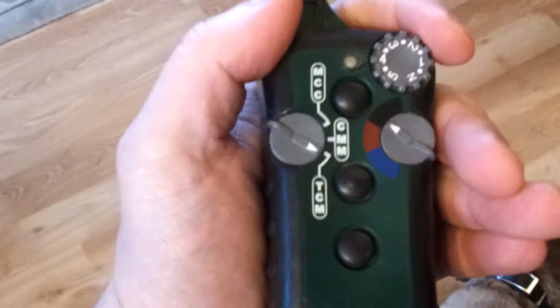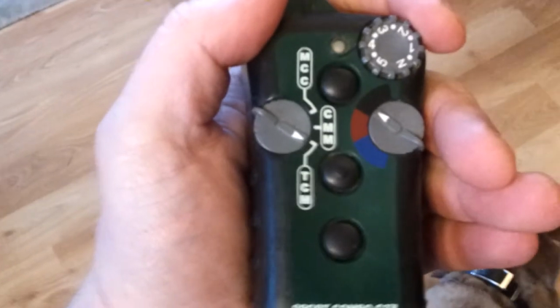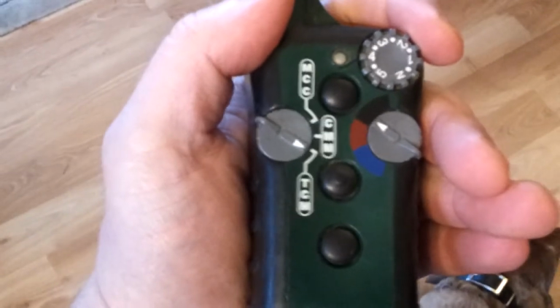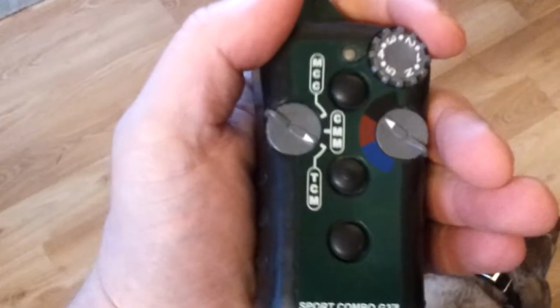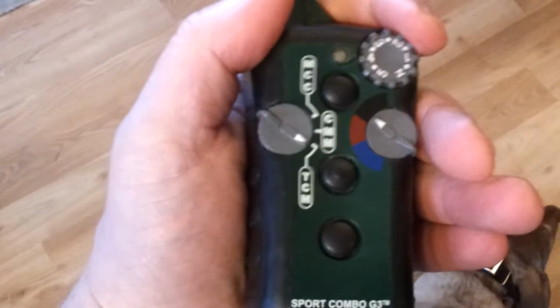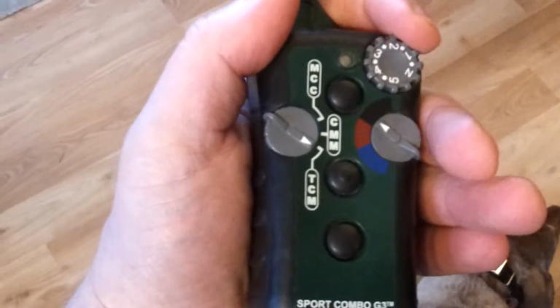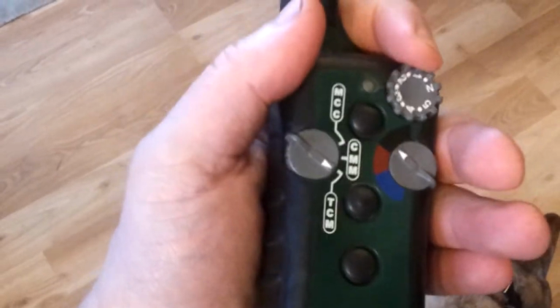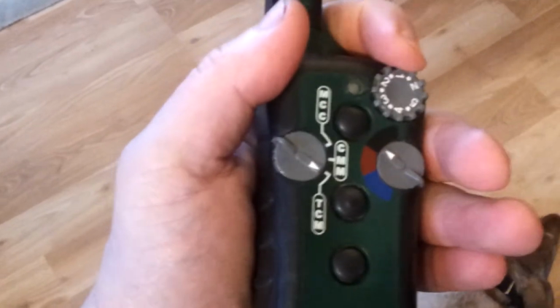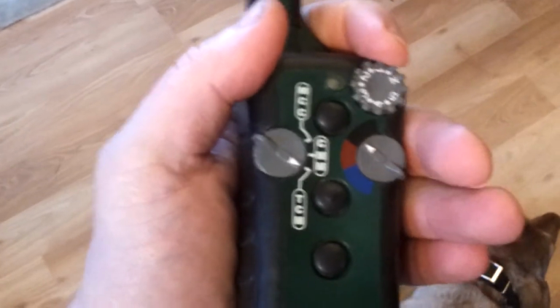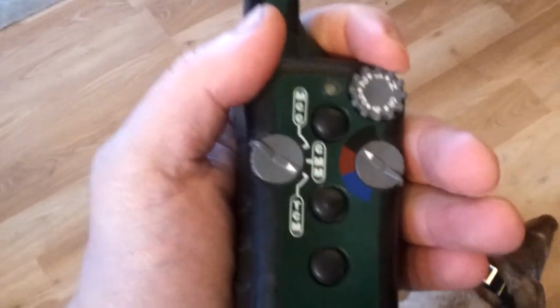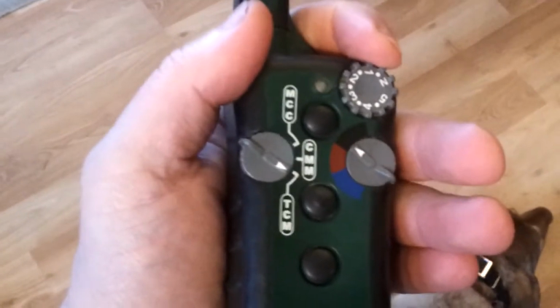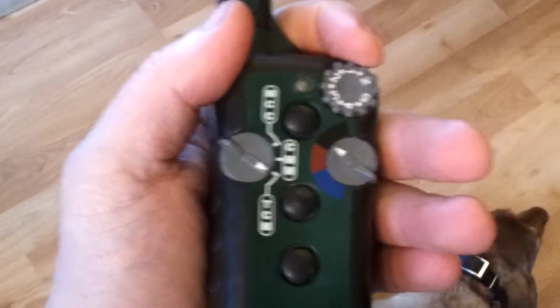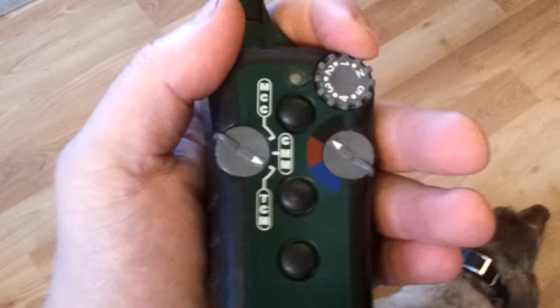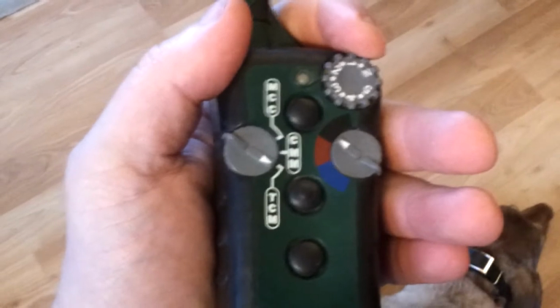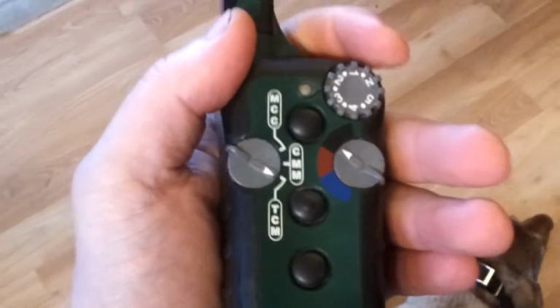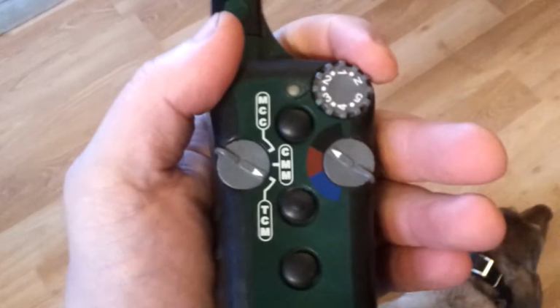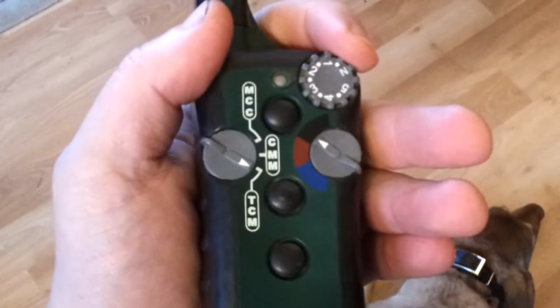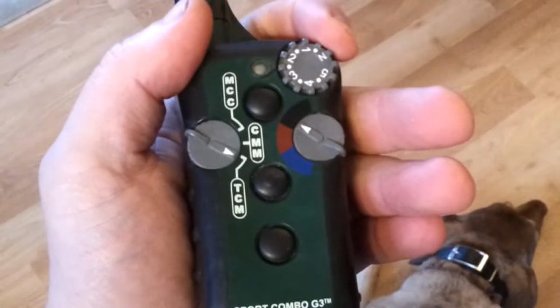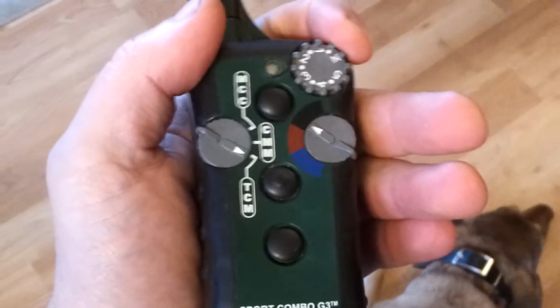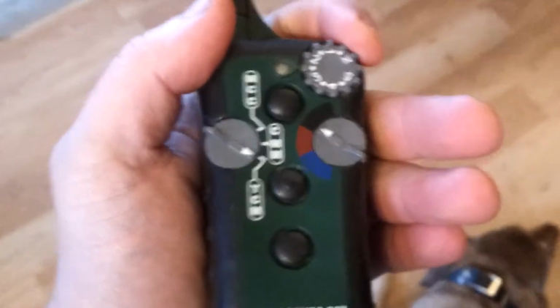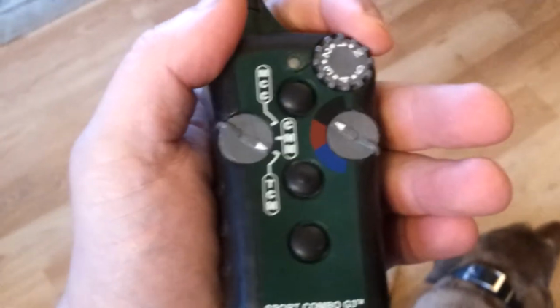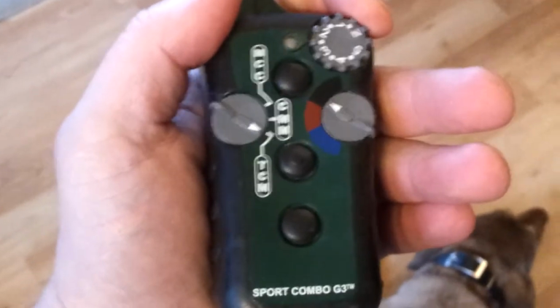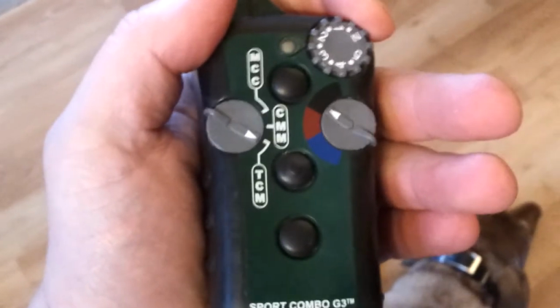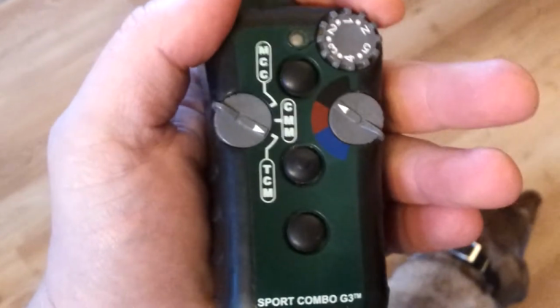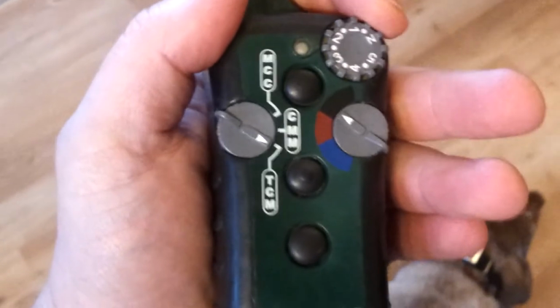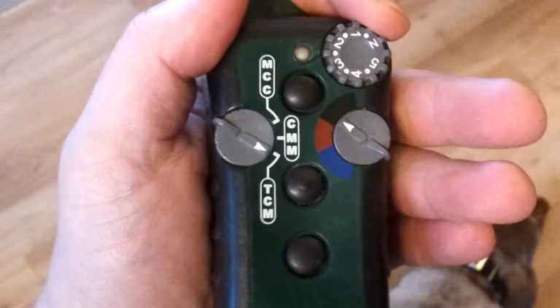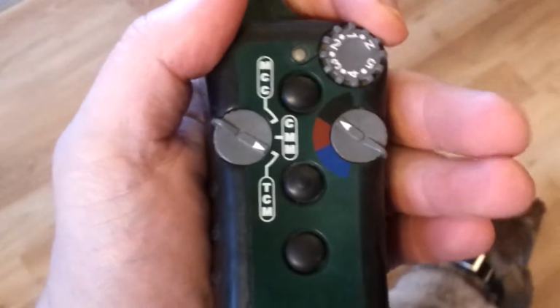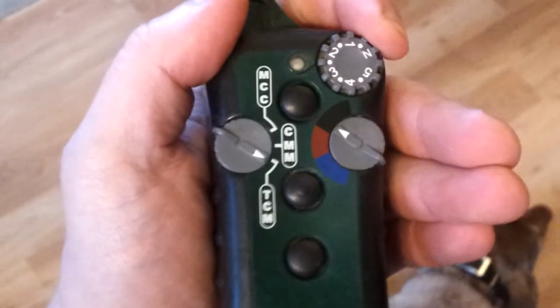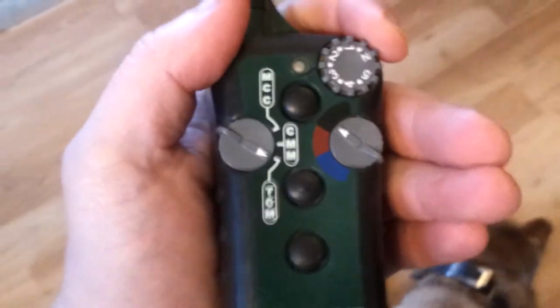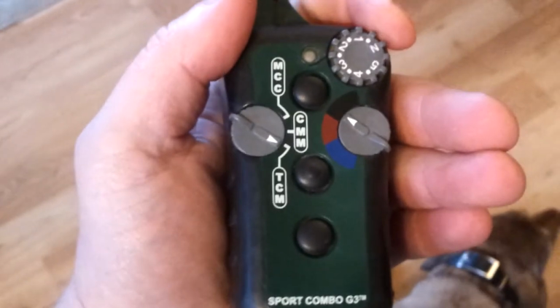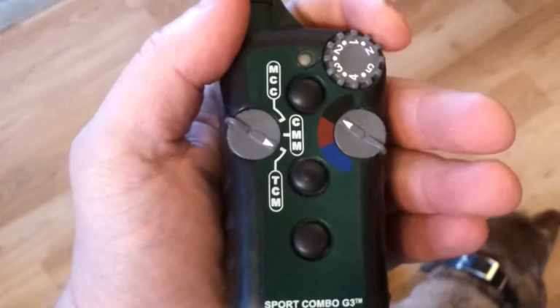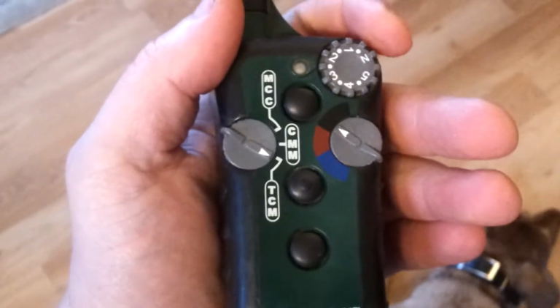I use it at five if there's a dangerous situation or if she's not paying attention and she absolutely needs to. Otherwise, I'll just send several small signals around two and a half to three. I would suggest trying it out on yourself first — you won't hurt yourself.